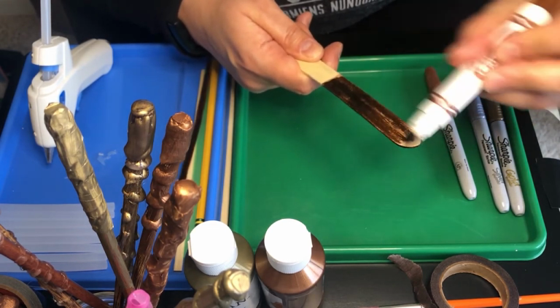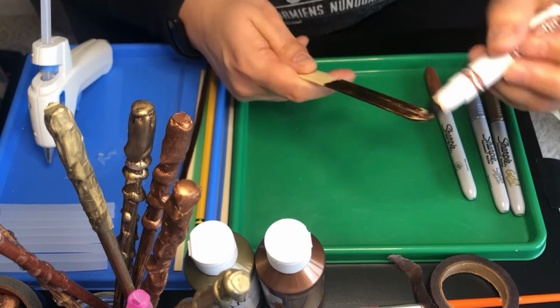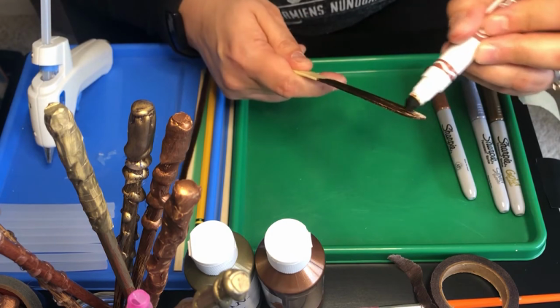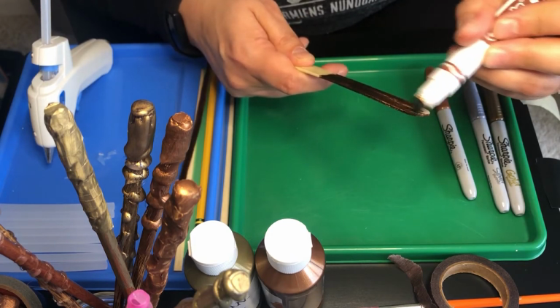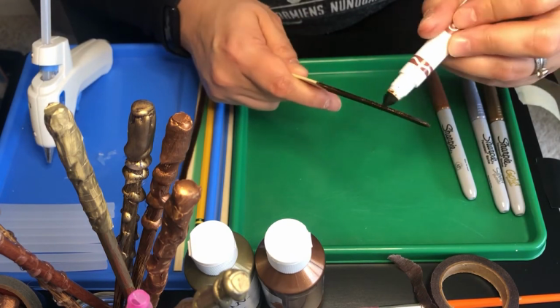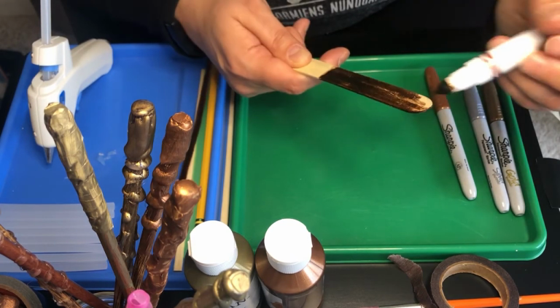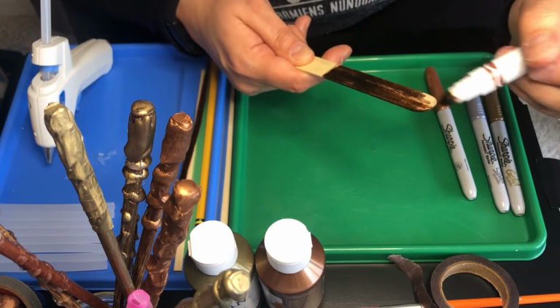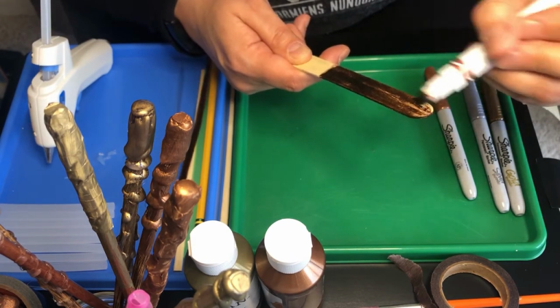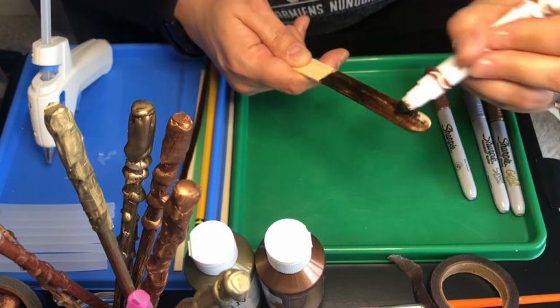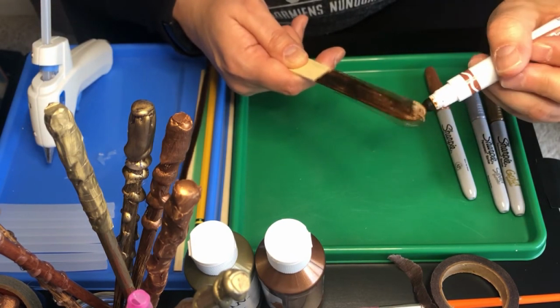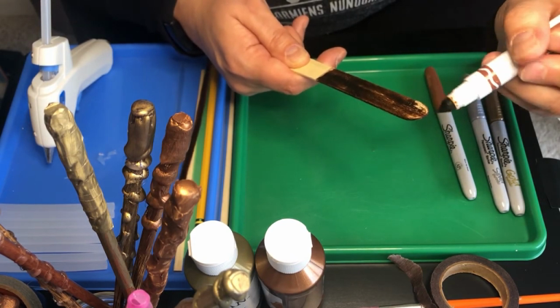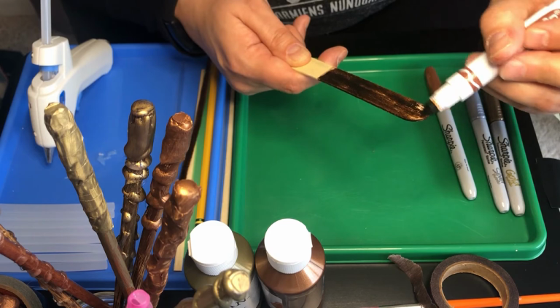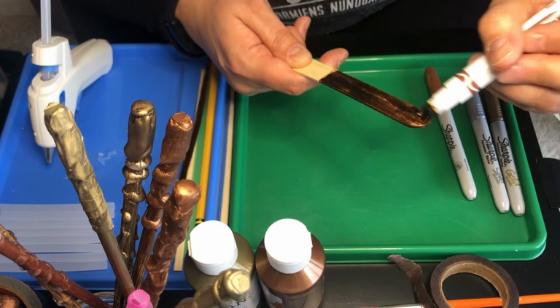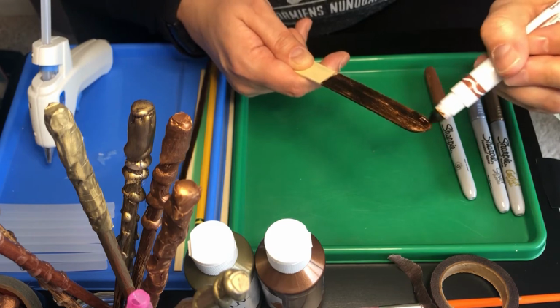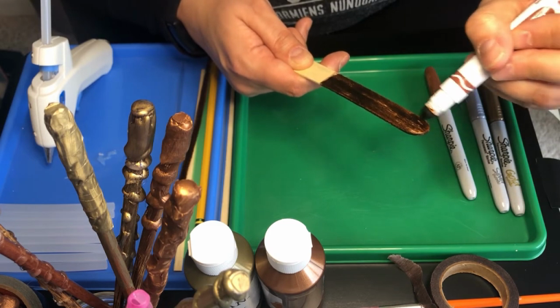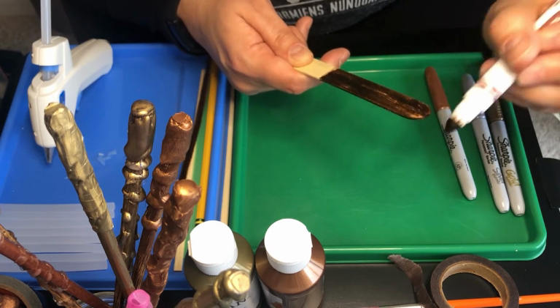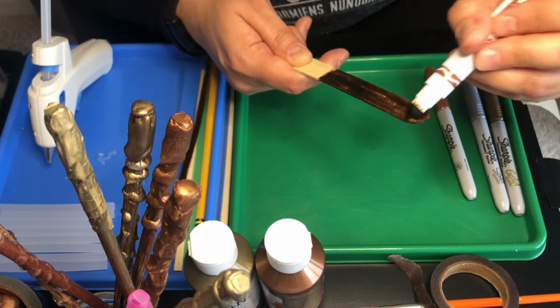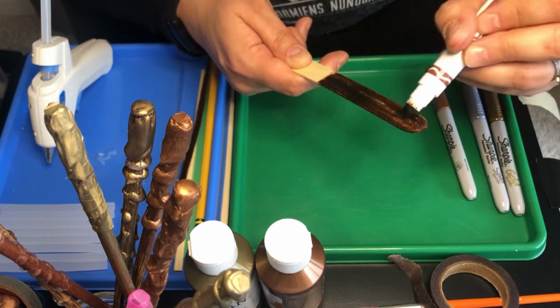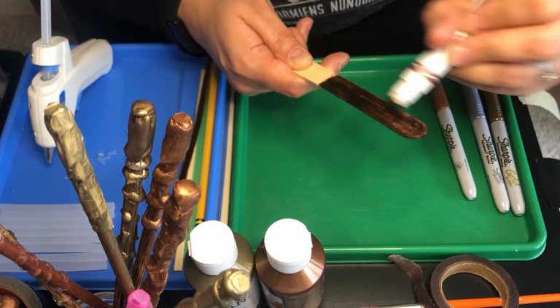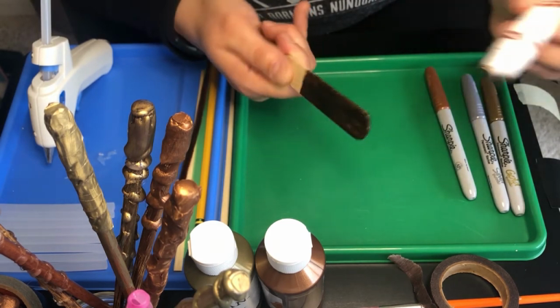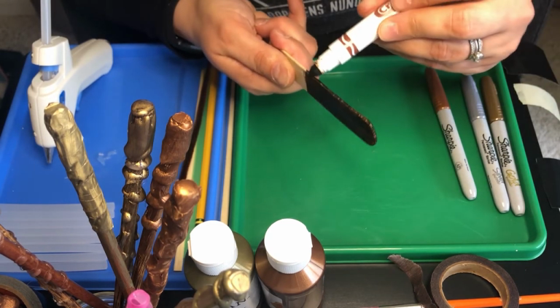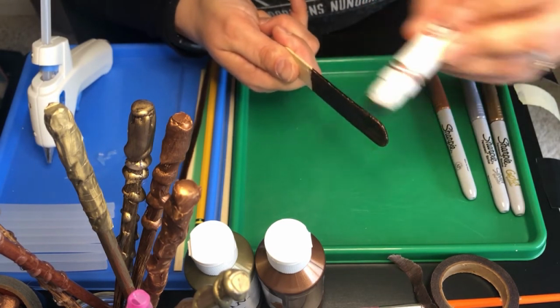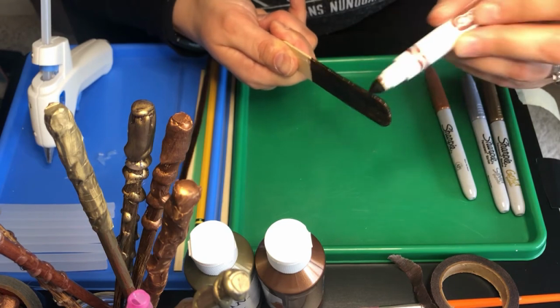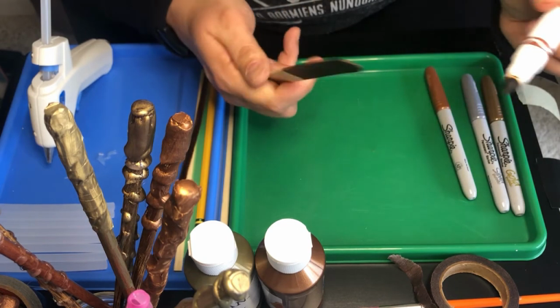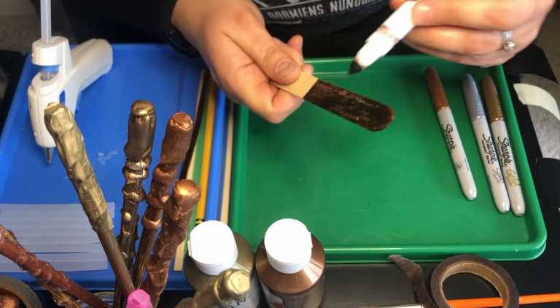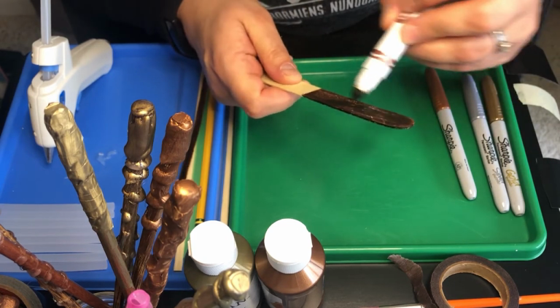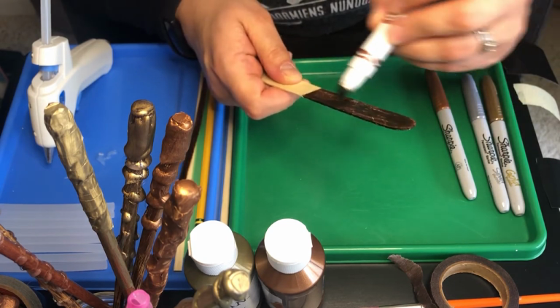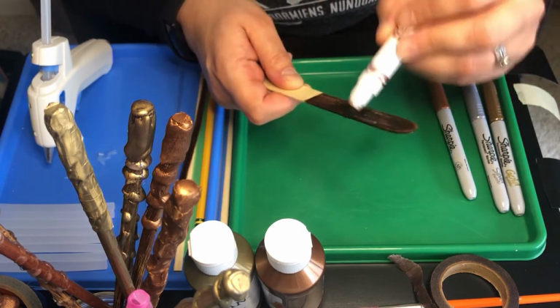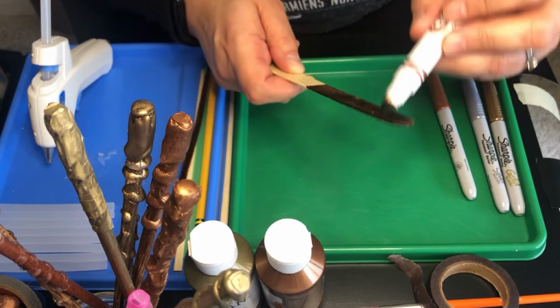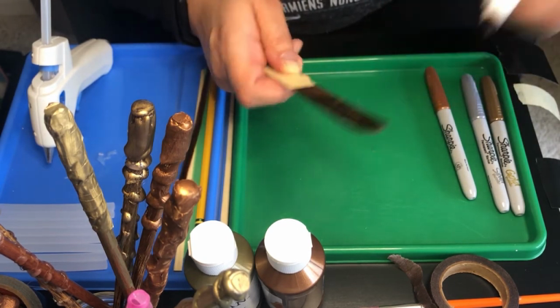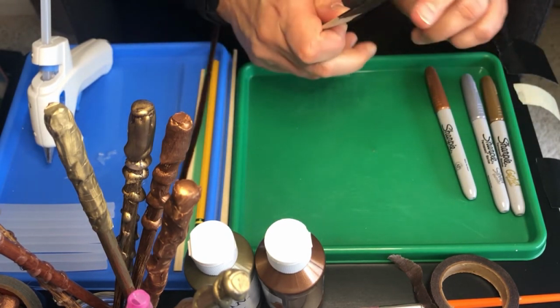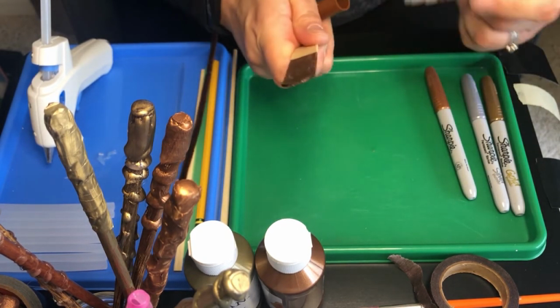You can see I just went around on both sides and got the edges, and now I have a wand that I like. You could choose any color in your marker pack — you can make it purple or orange. Again, you're doing what you like to fit your tastes.